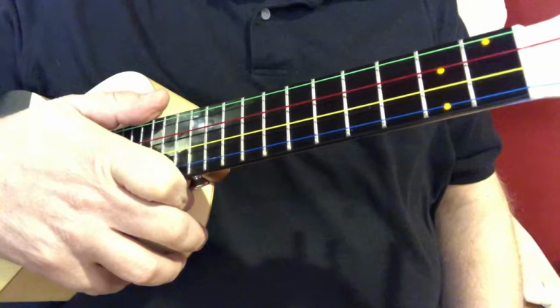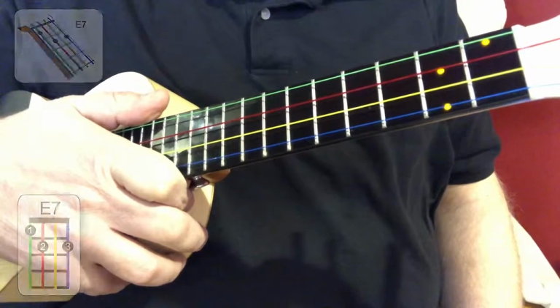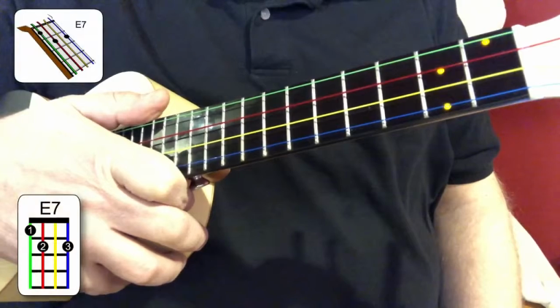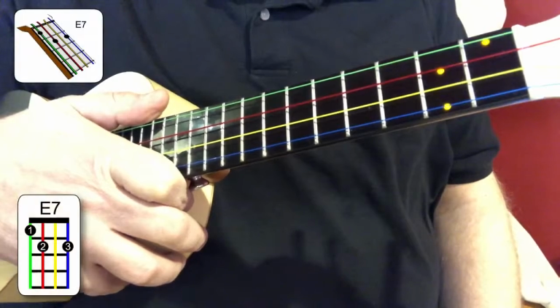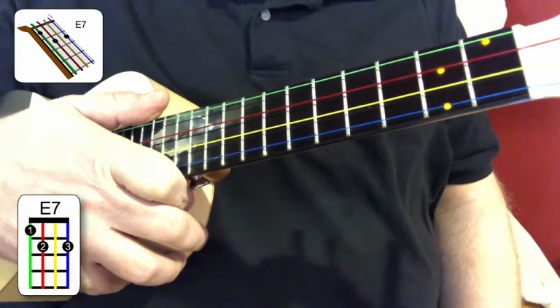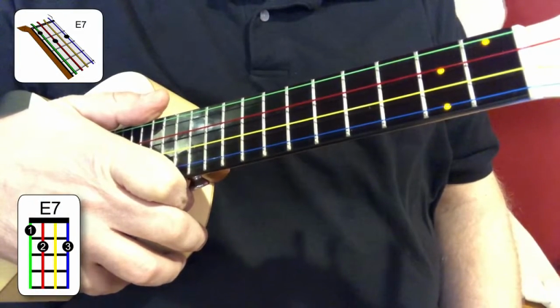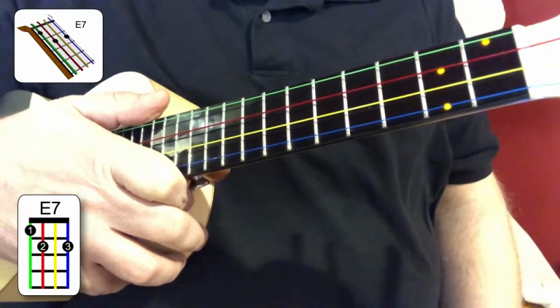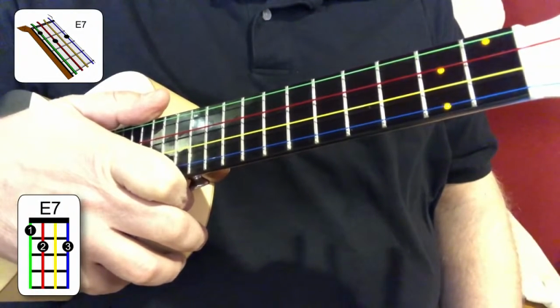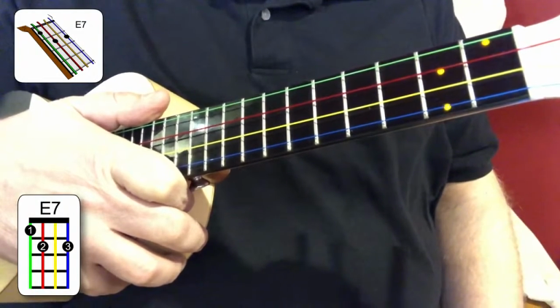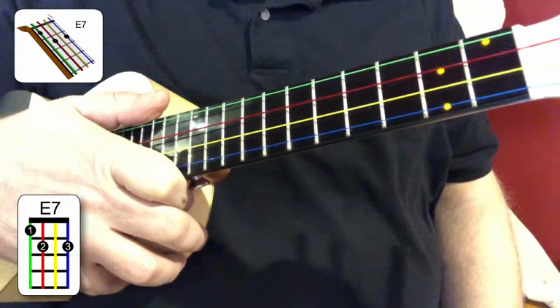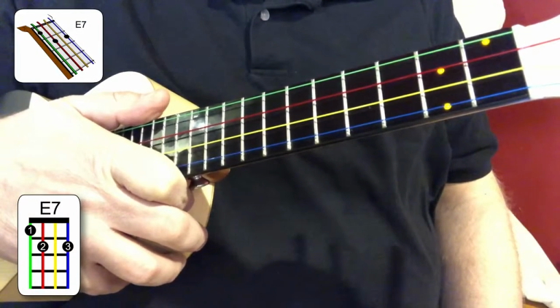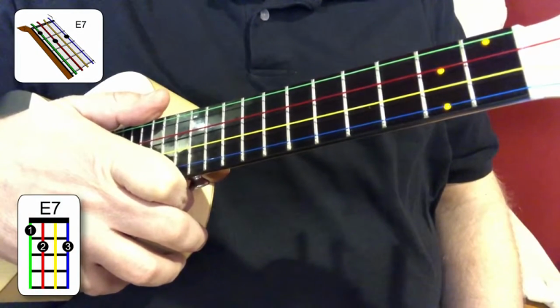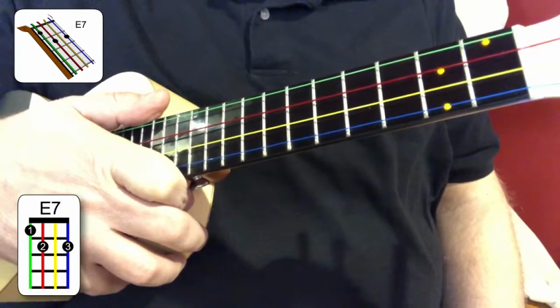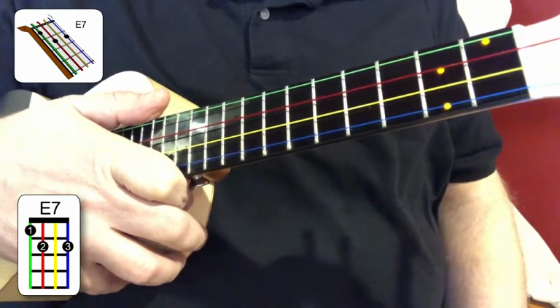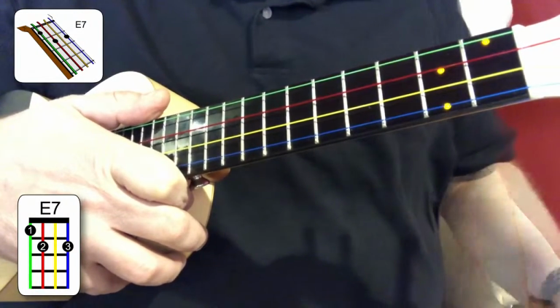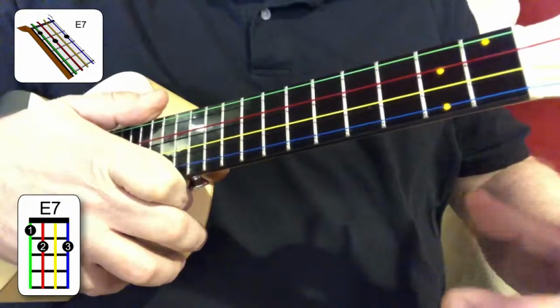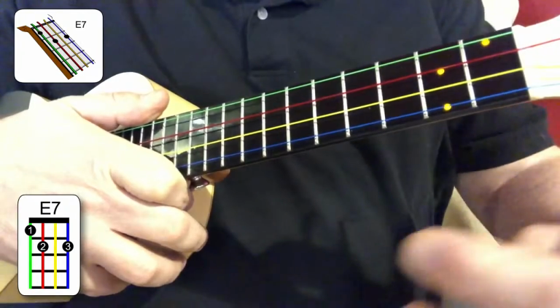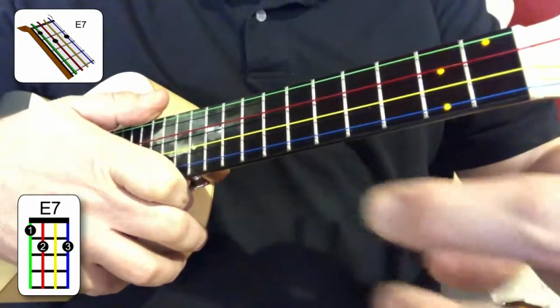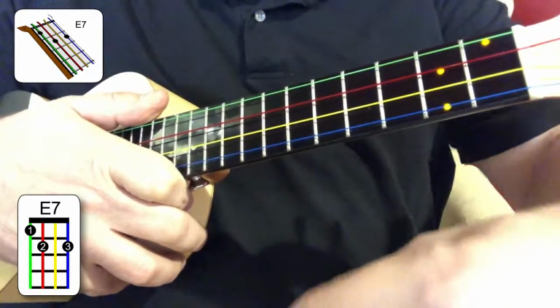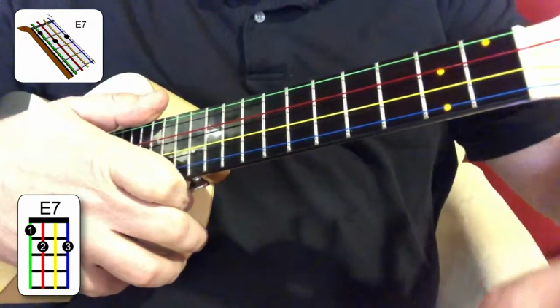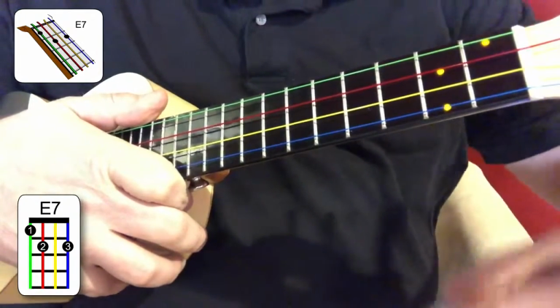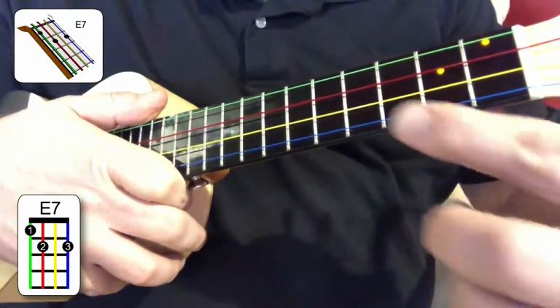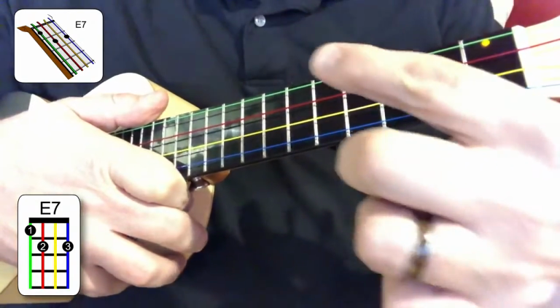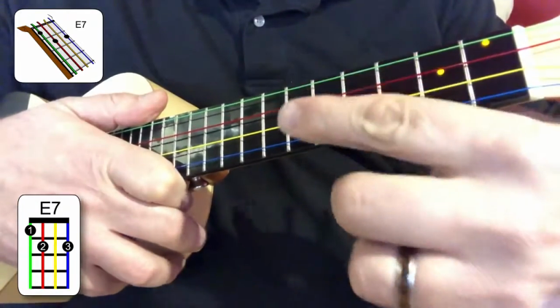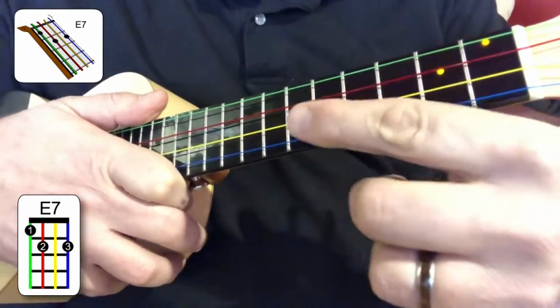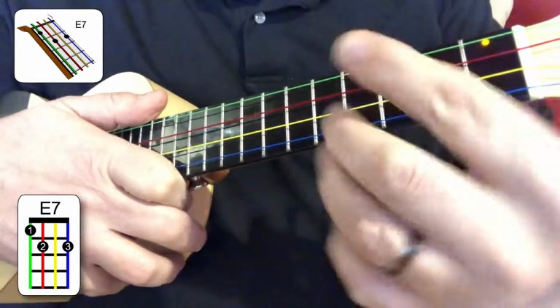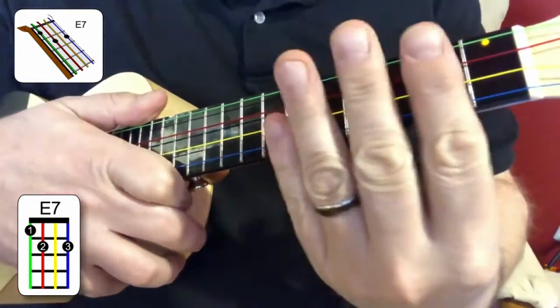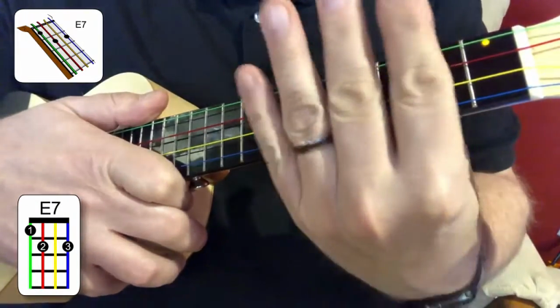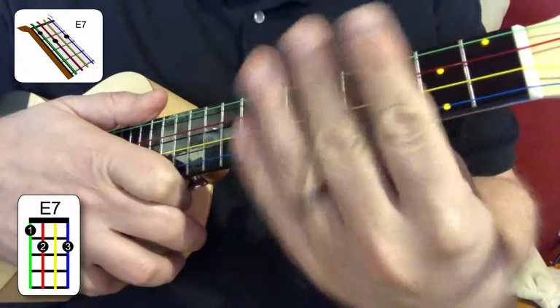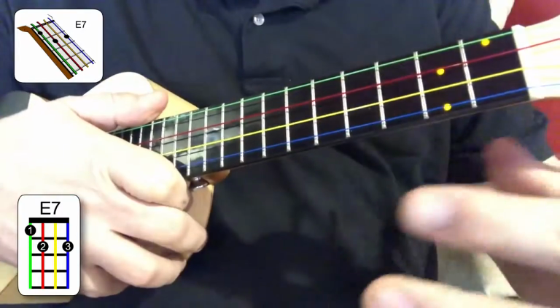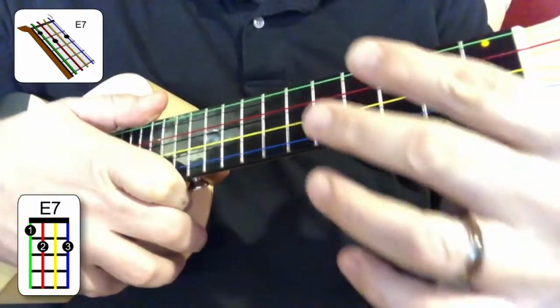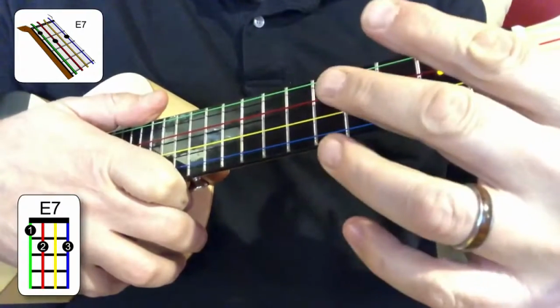Let's play the E7 chord. I have to admit, the E7 is one of my favorite chords. With E7, it's really important to come in at an angle at the top. Don't come across, come in at an angle.